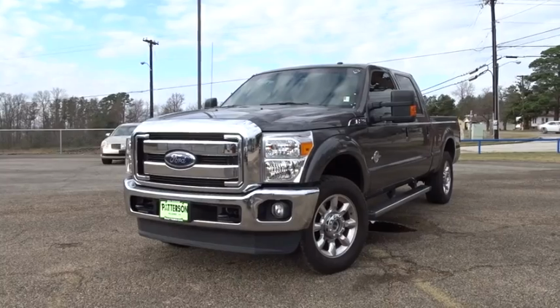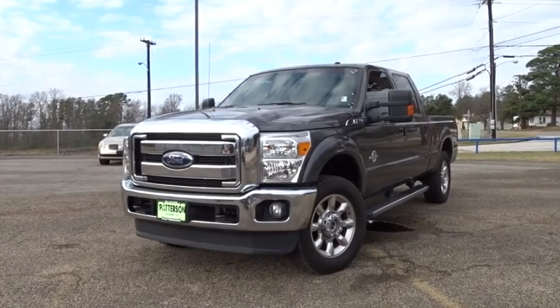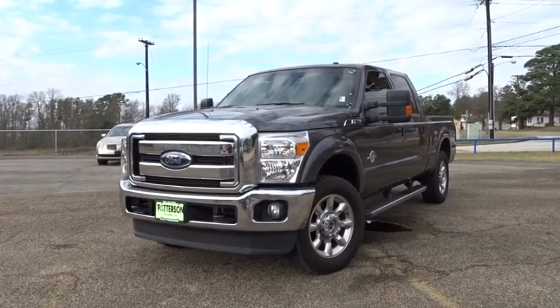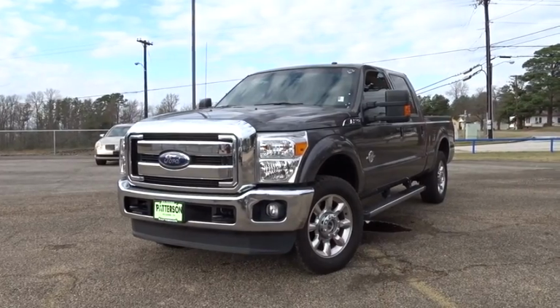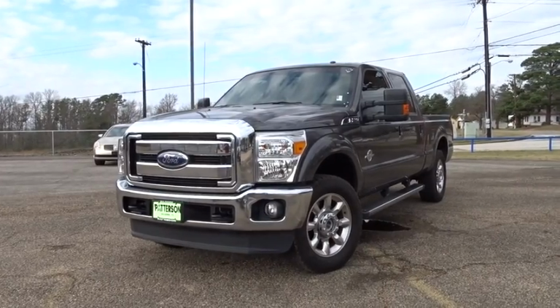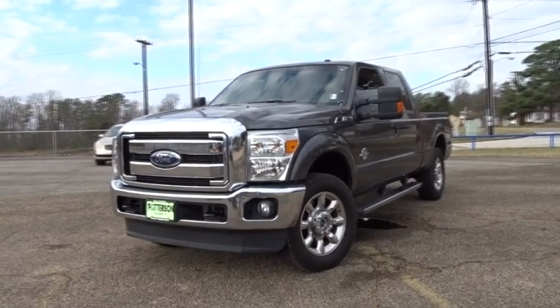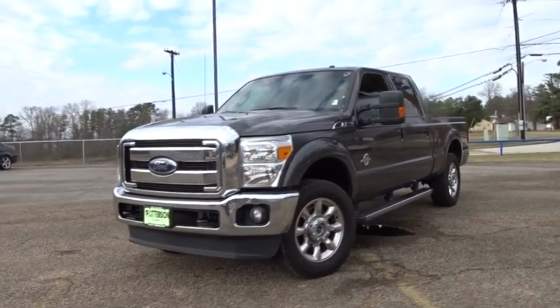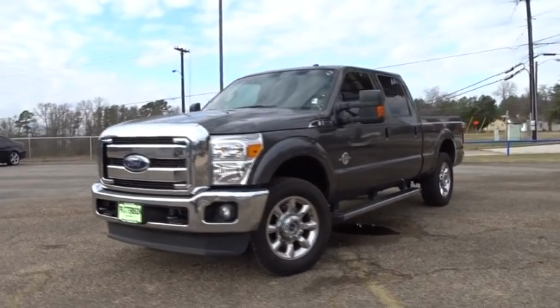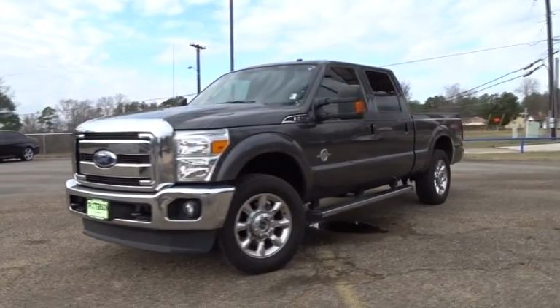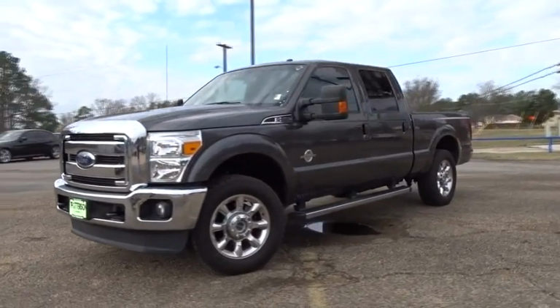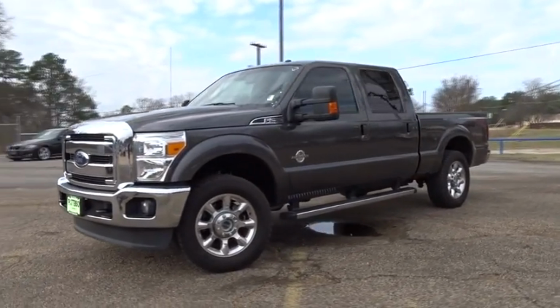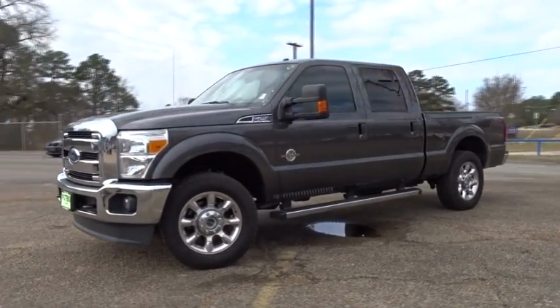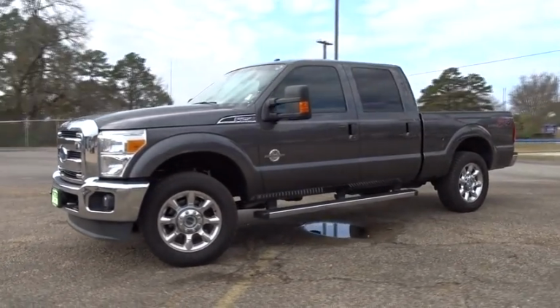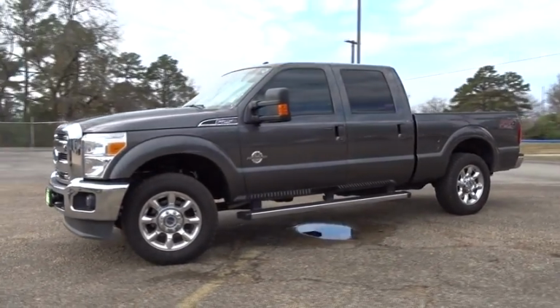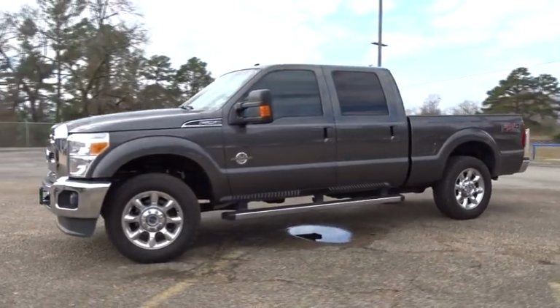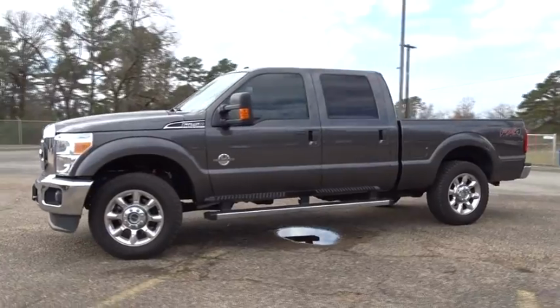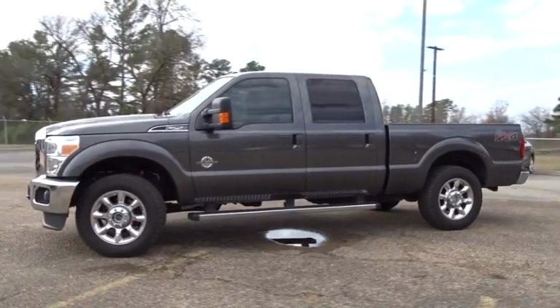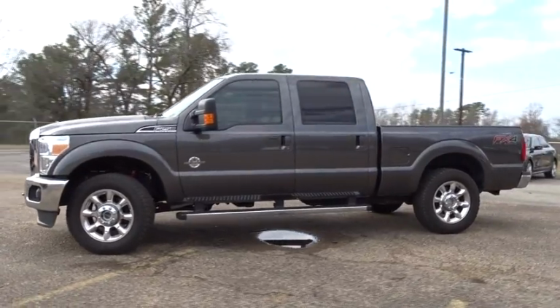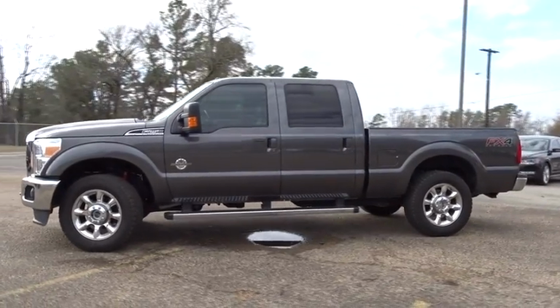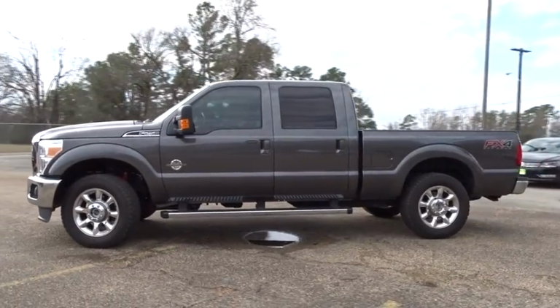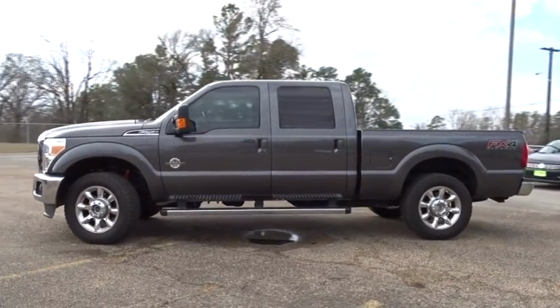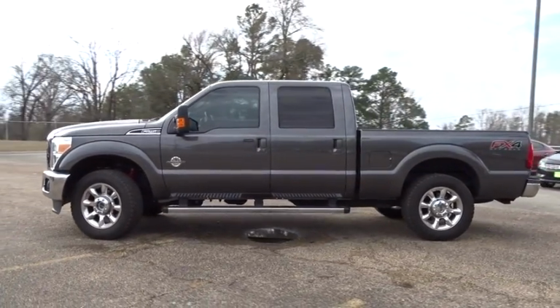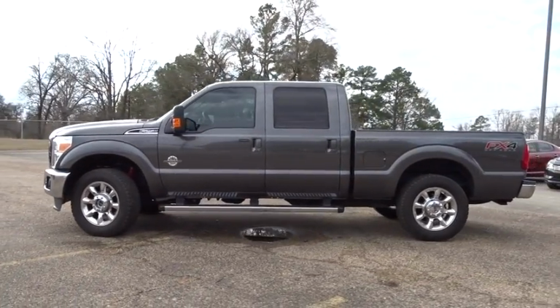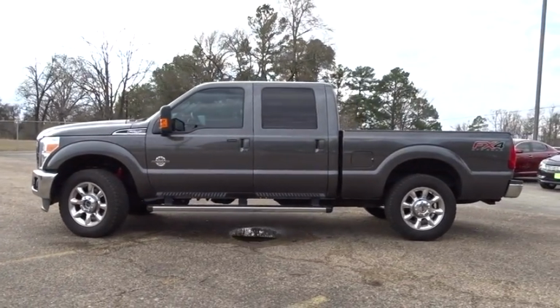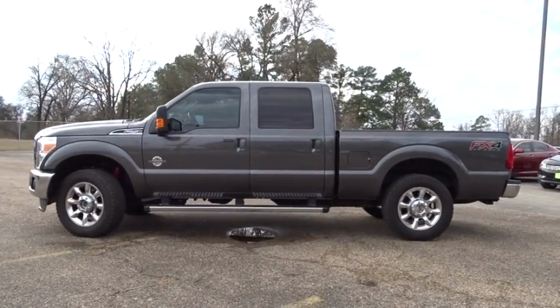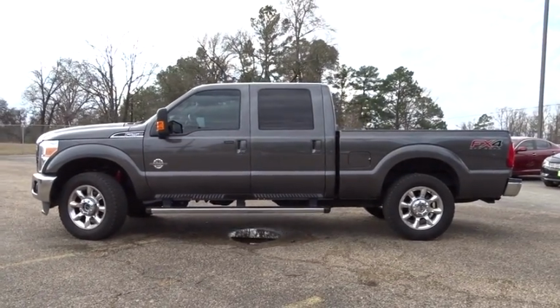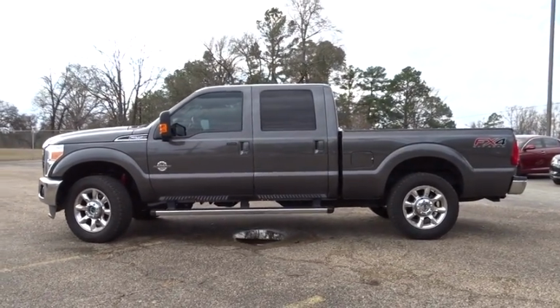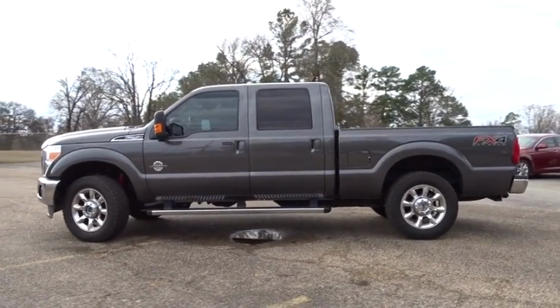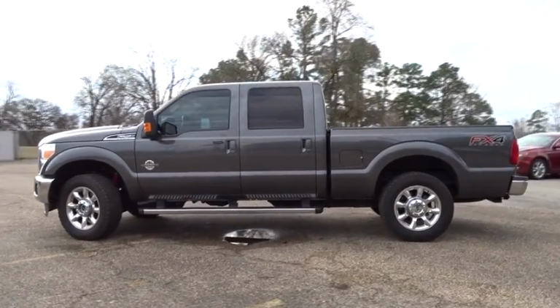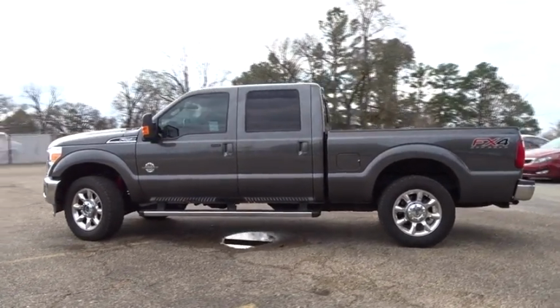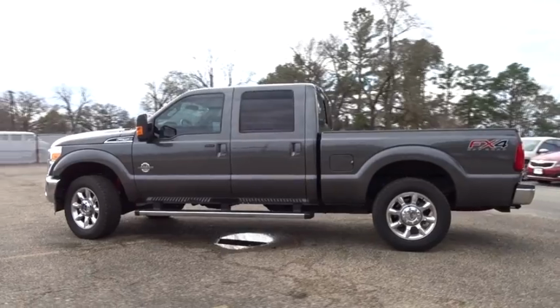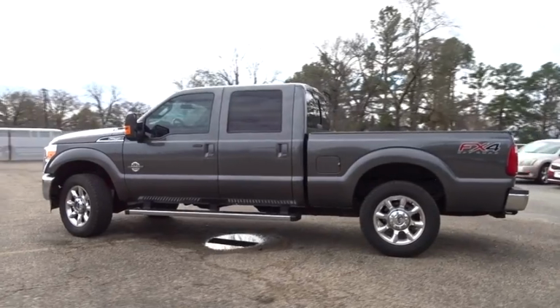The 2015 Ford F-250 Super Duty. Head-to-head fuel efficiency, head-to-head towing, head-to-head torque. Ford F-250 Super Duty.